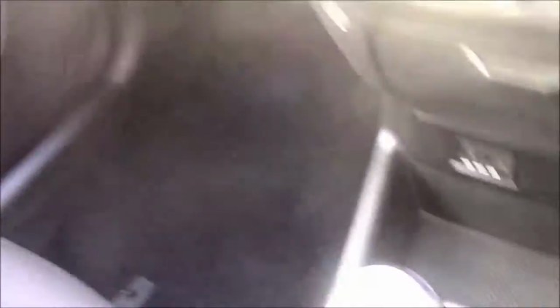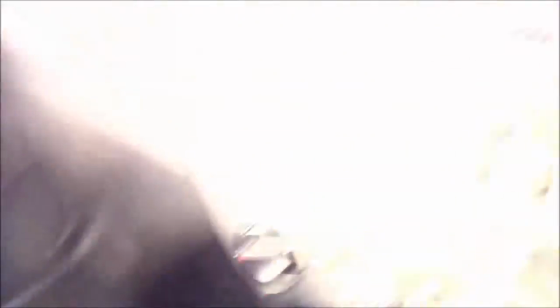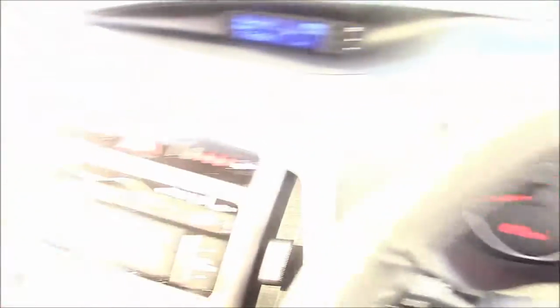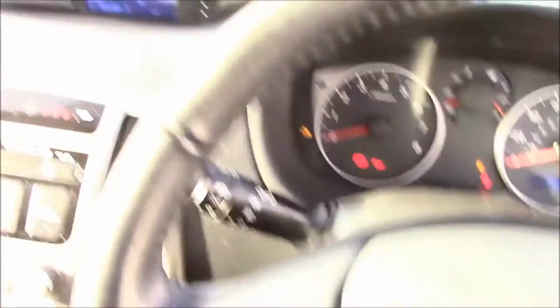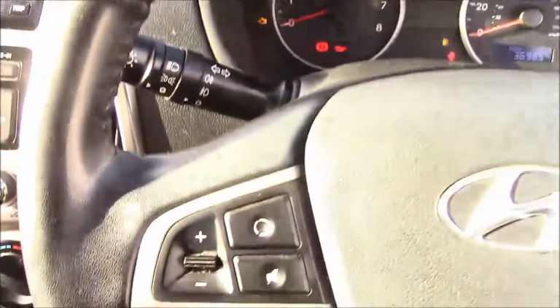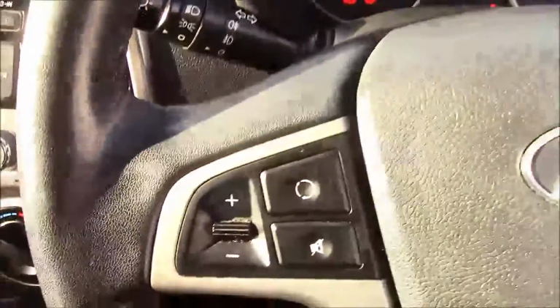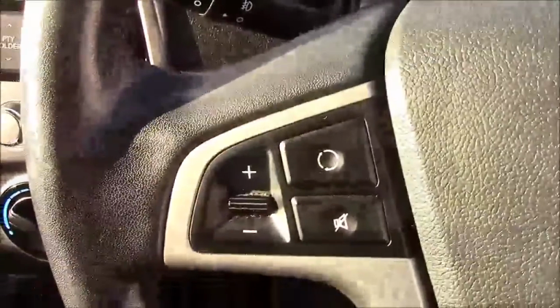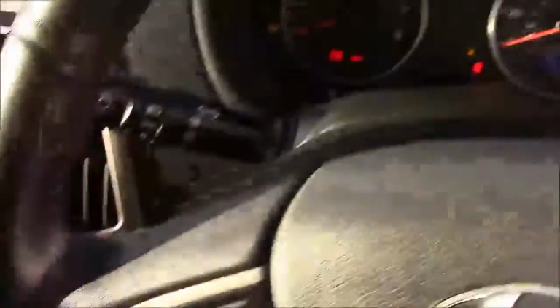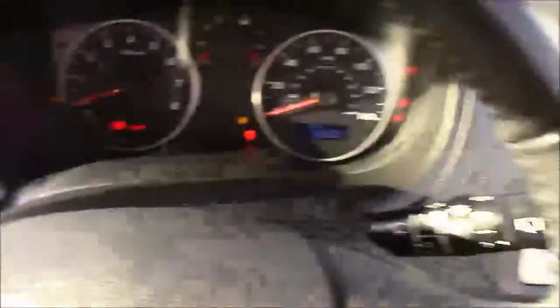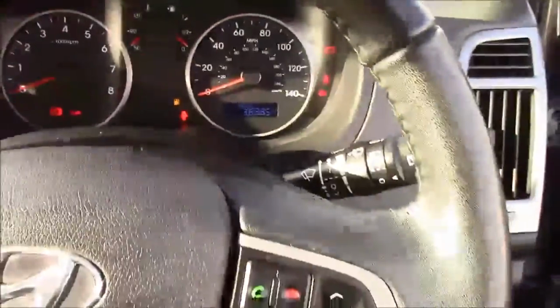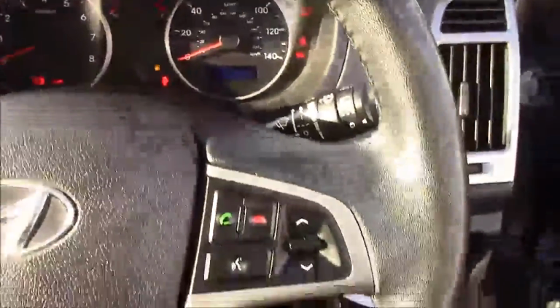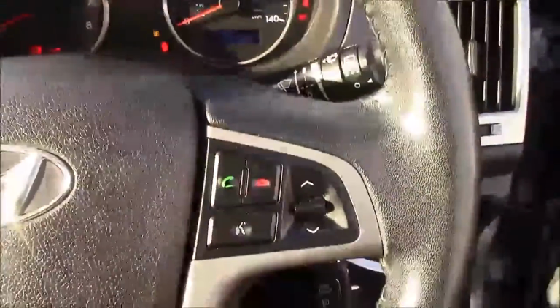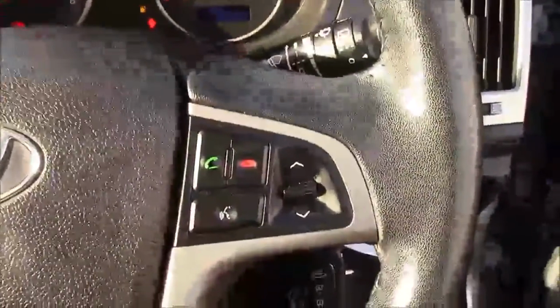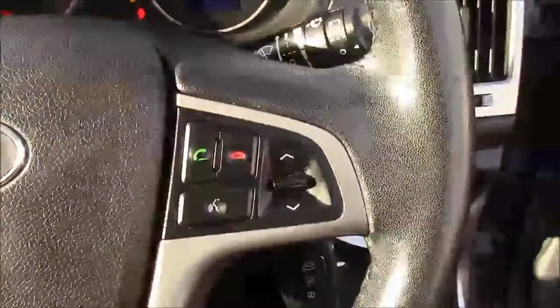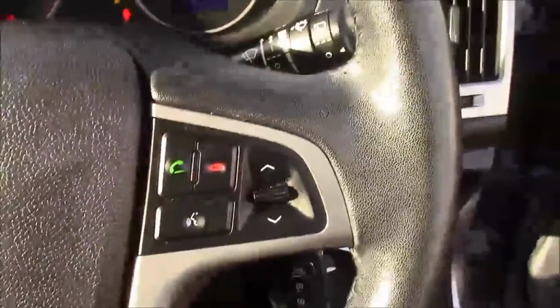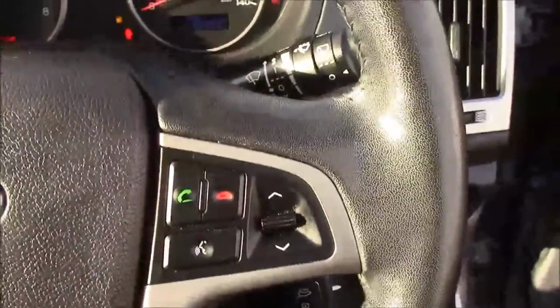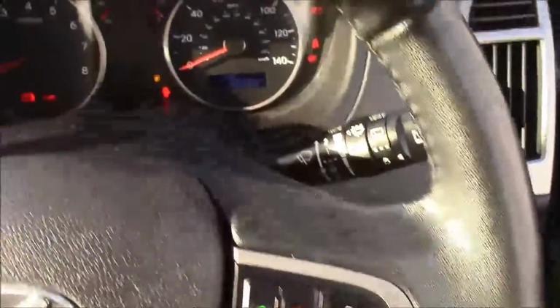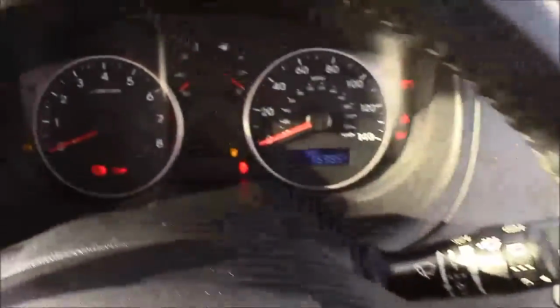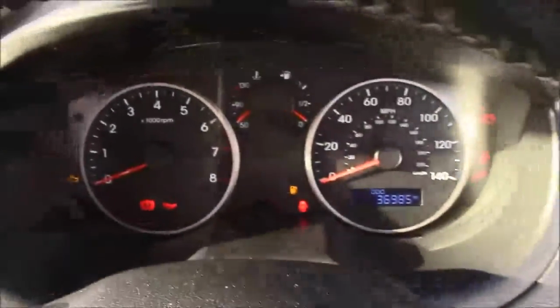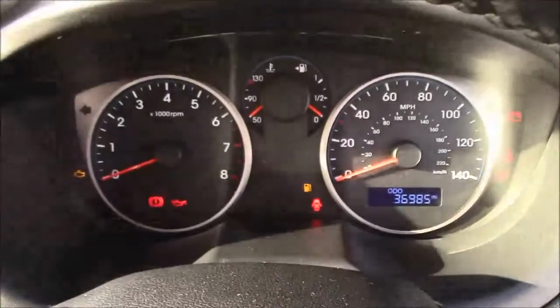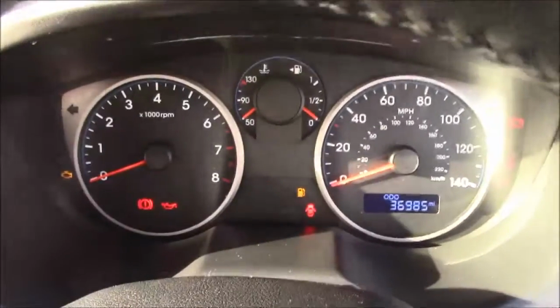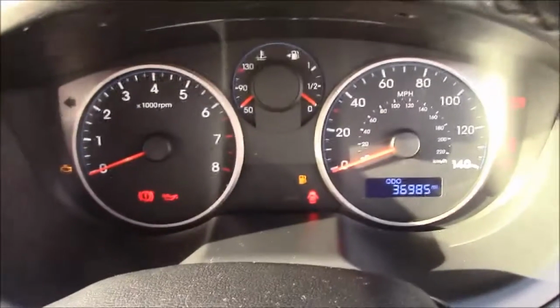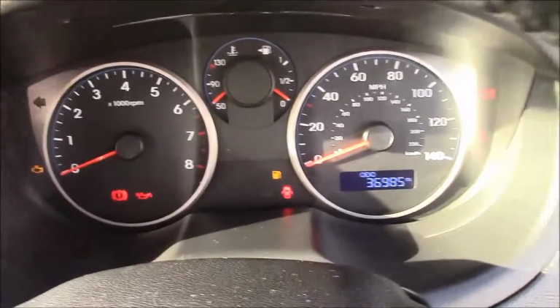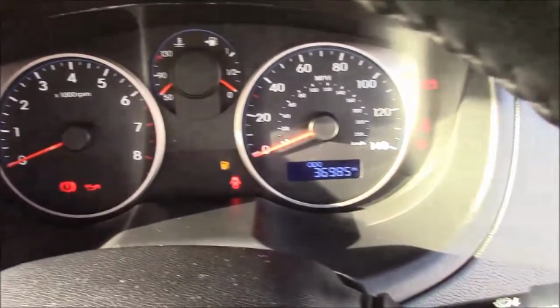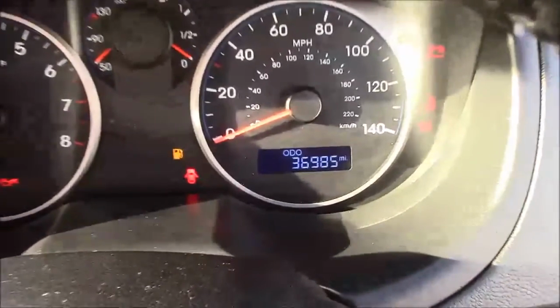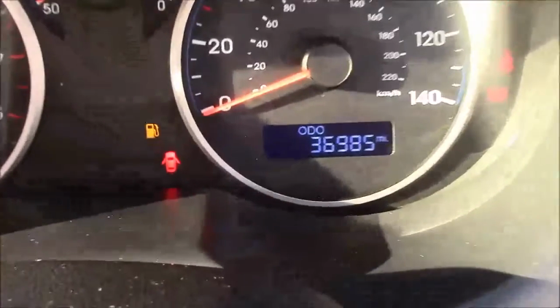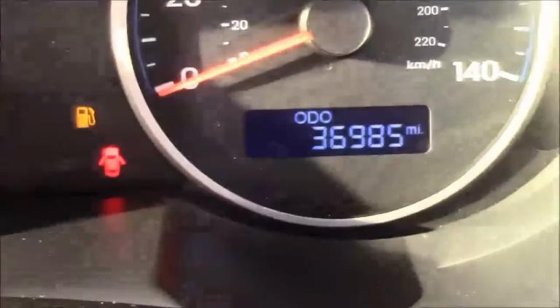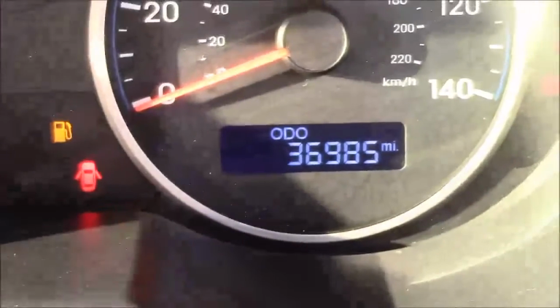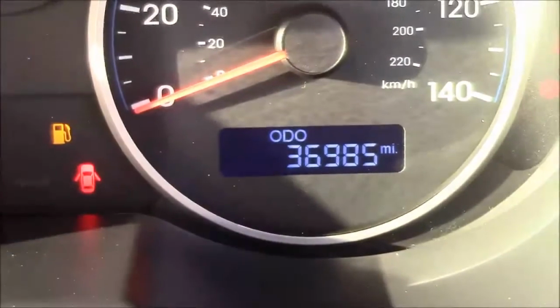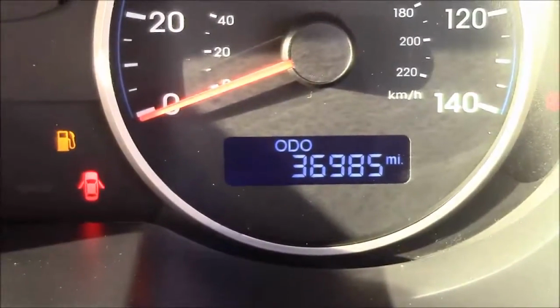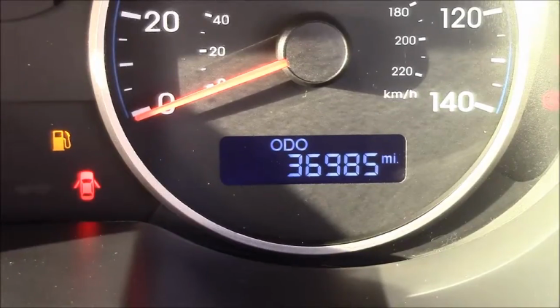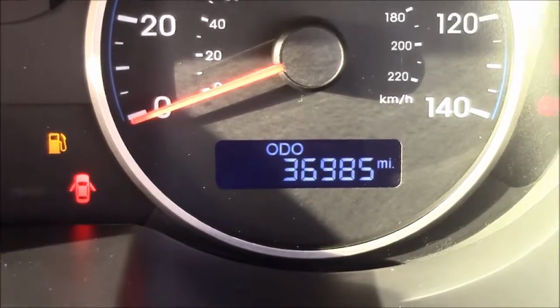Moving onto the steering wheel, on the left-hand side you'll see your multi-function audio controls and on the right-hand side you'll find everything to do with your Bluetooth connectivity. Last but not least, moving onto the dash, you'll see your revs on the left and your miles per hour on the right, and if I zoom into the digital display, you'll see this car has currently done 36,985 miles.